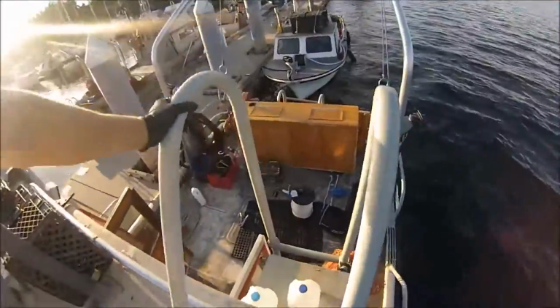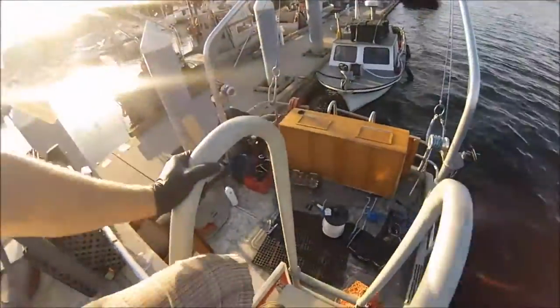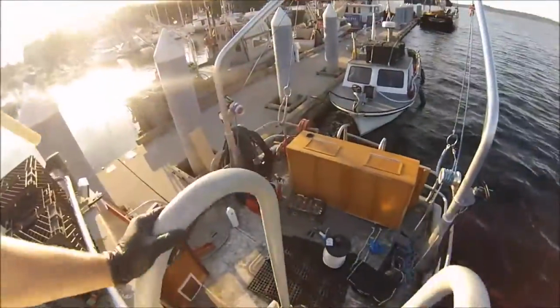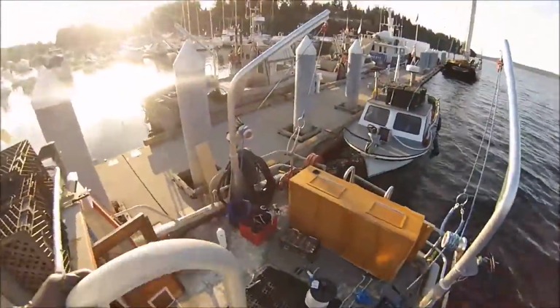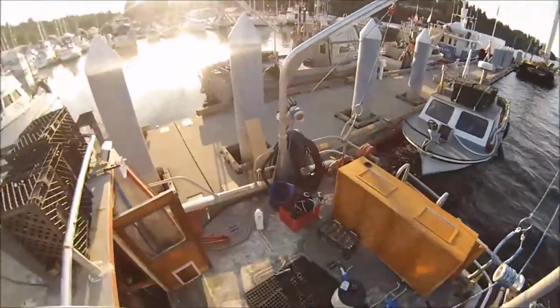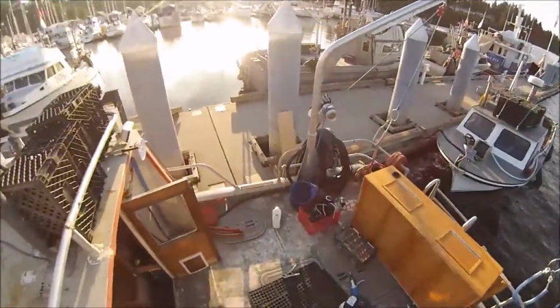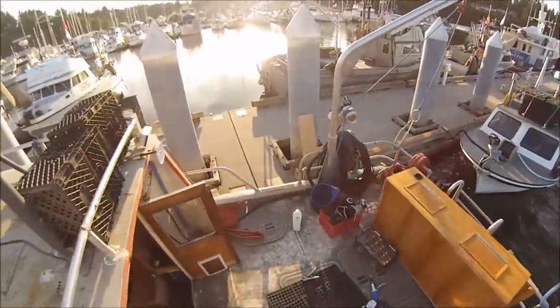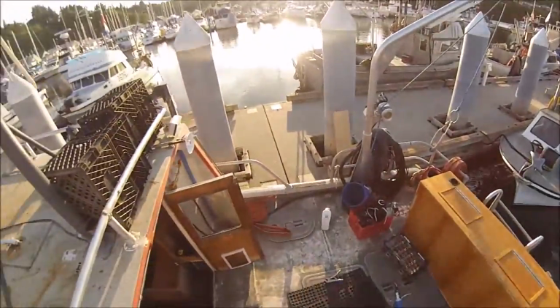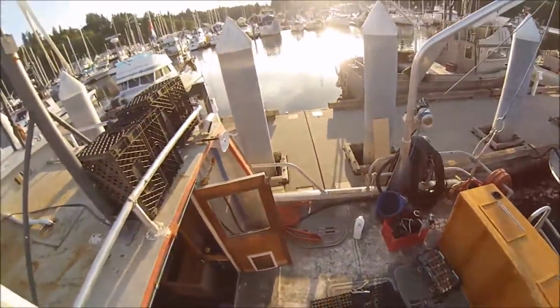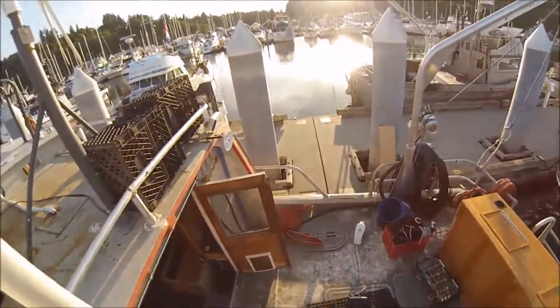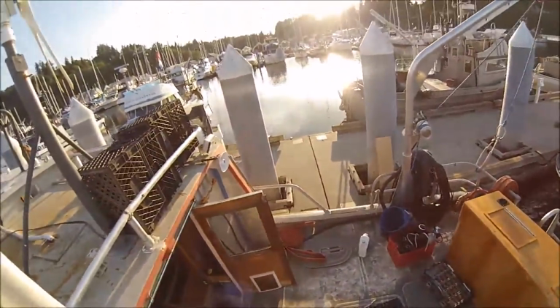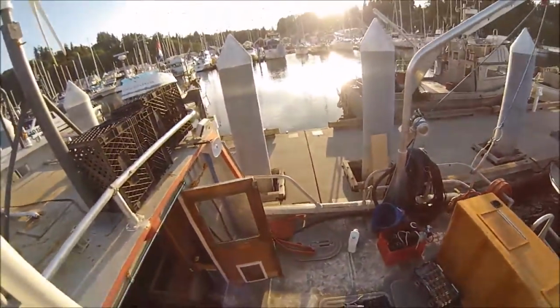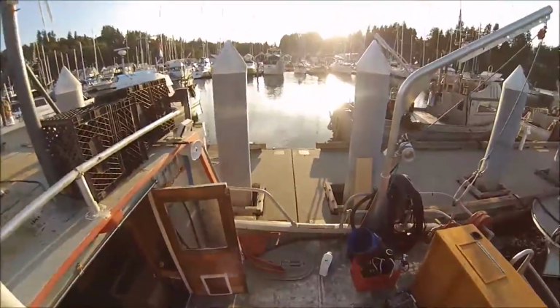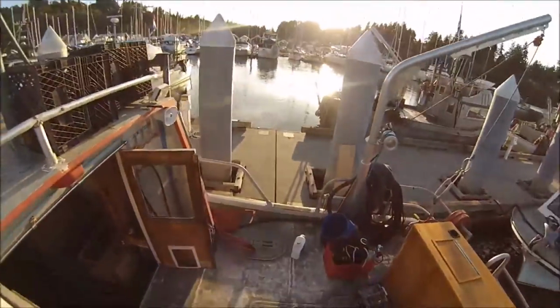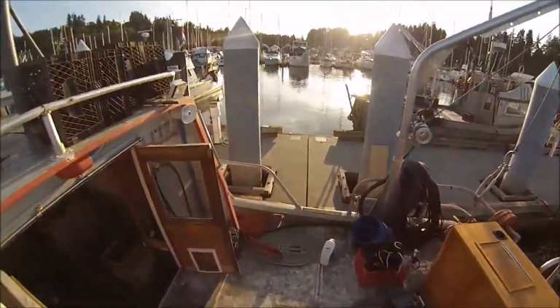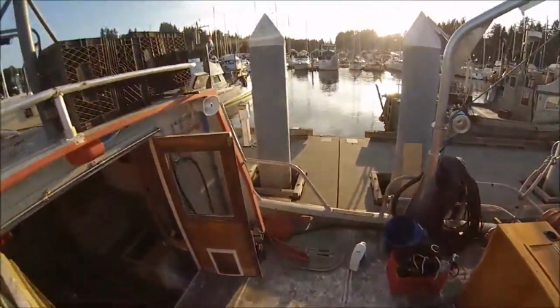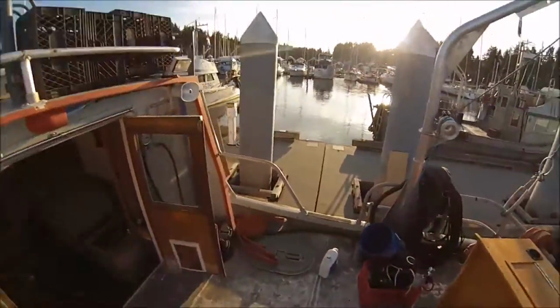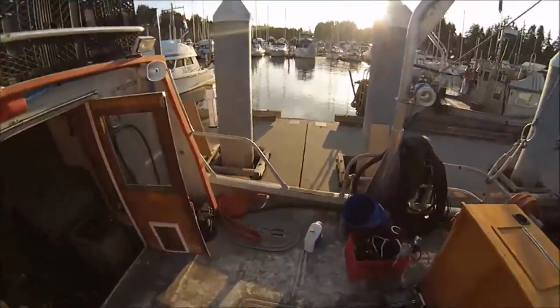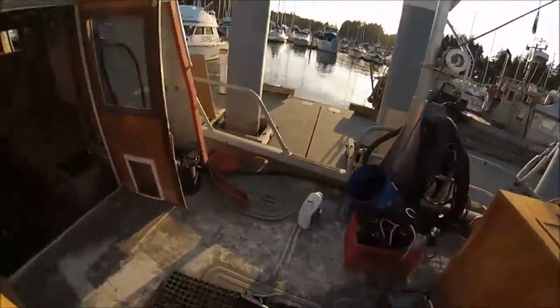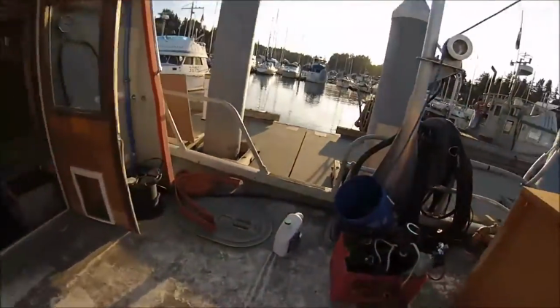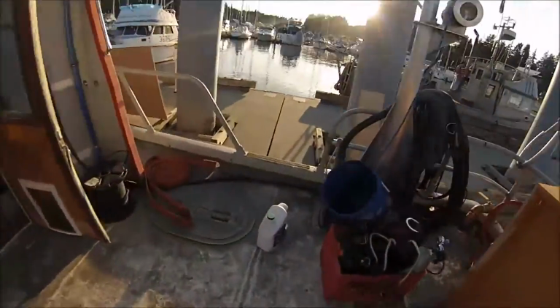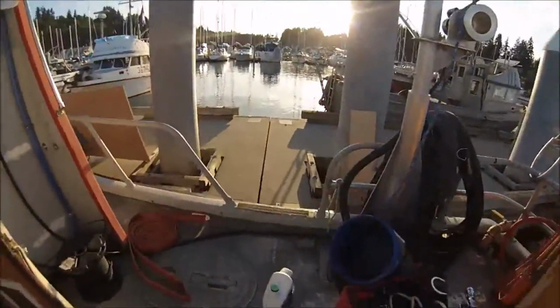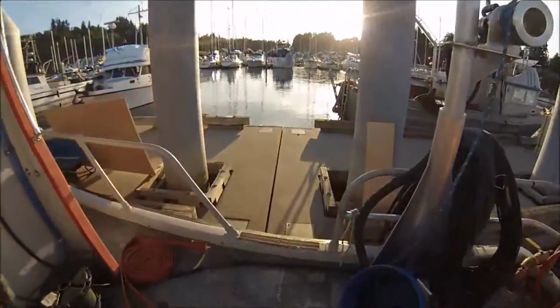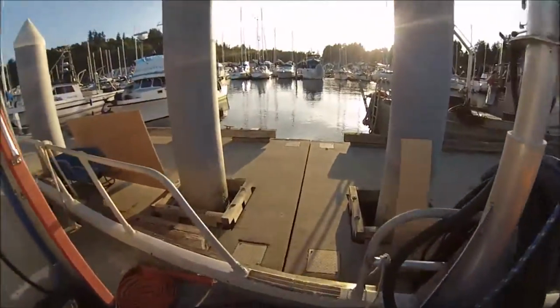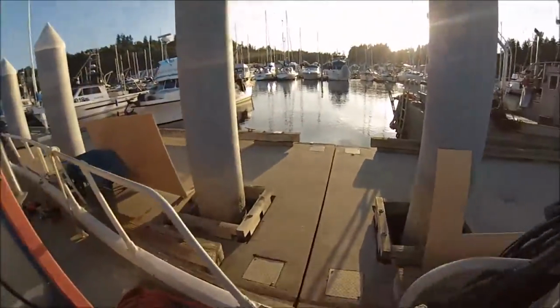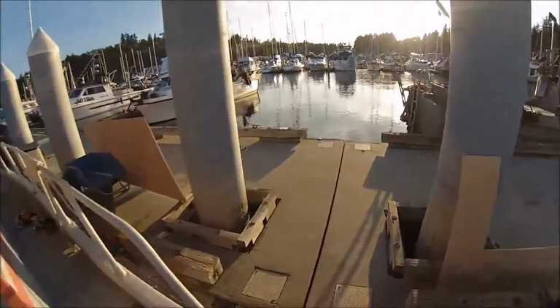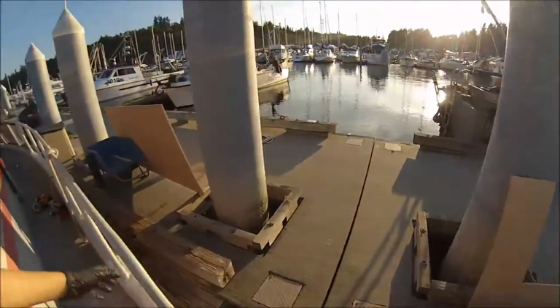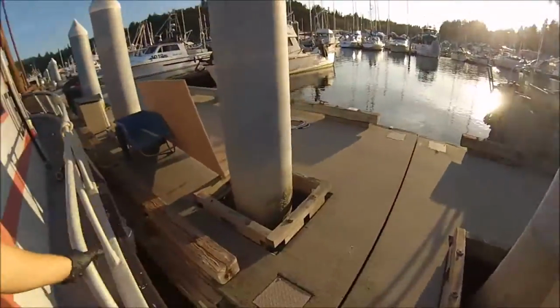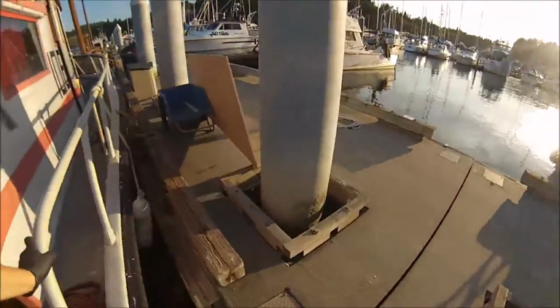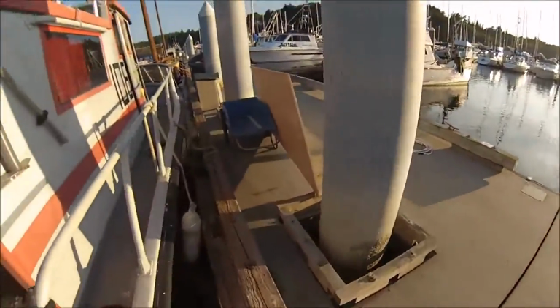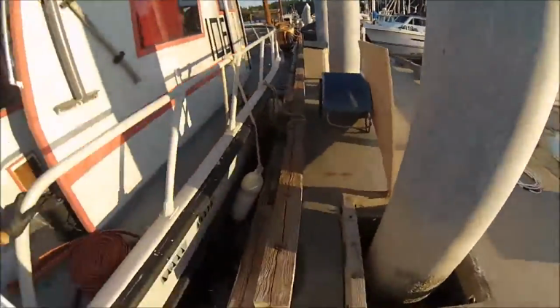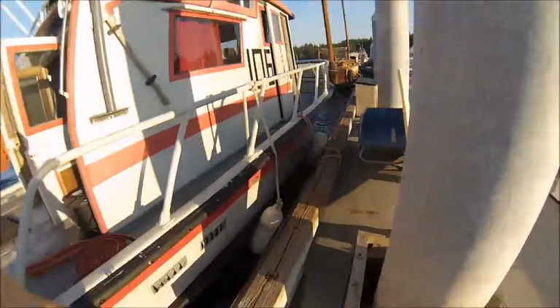I'll step off and try to give you a little walk-by so you can see the outside. Of course I have this piece of plywood set up right in the way.